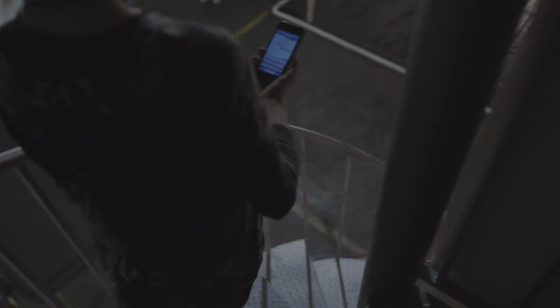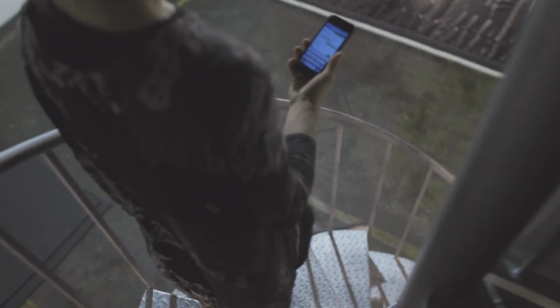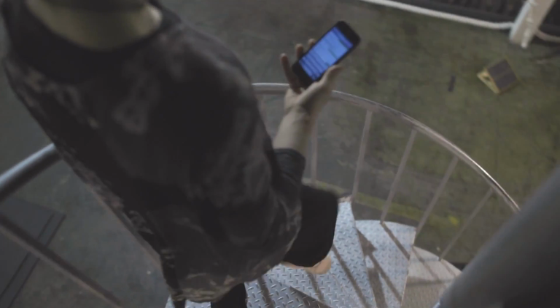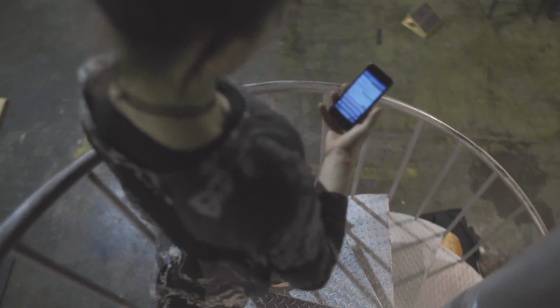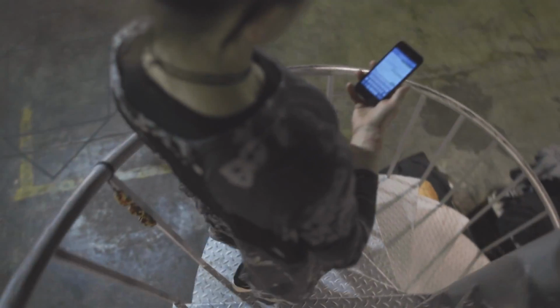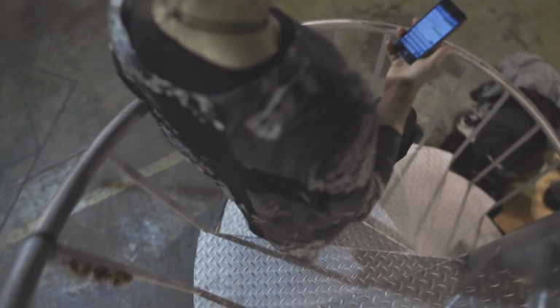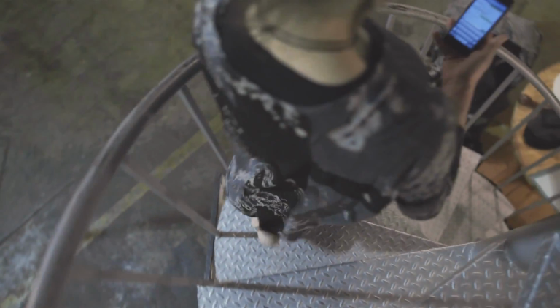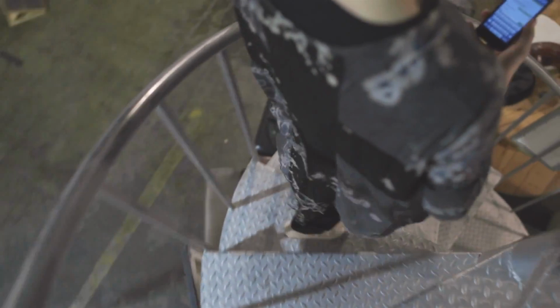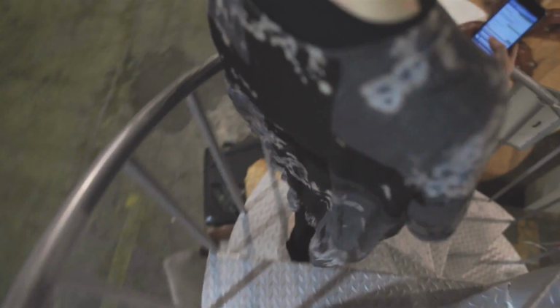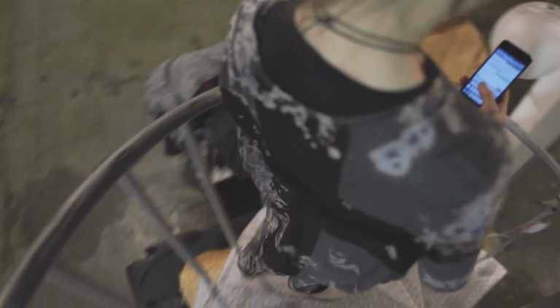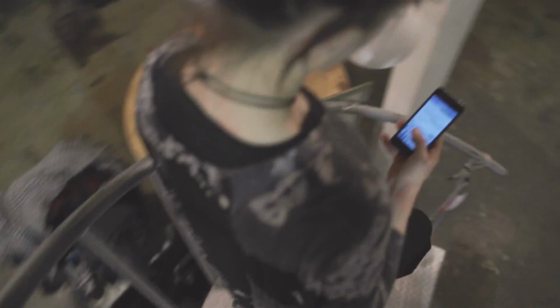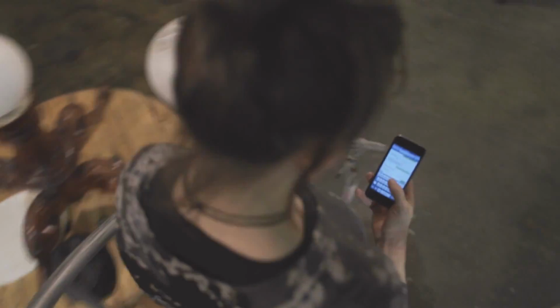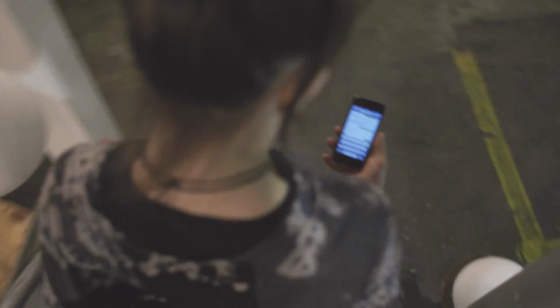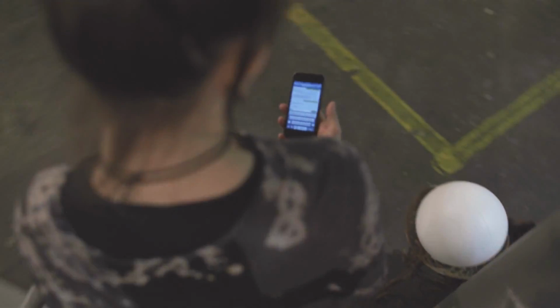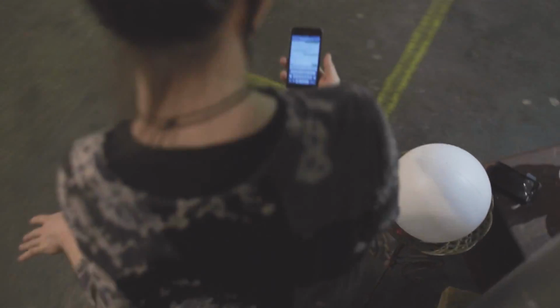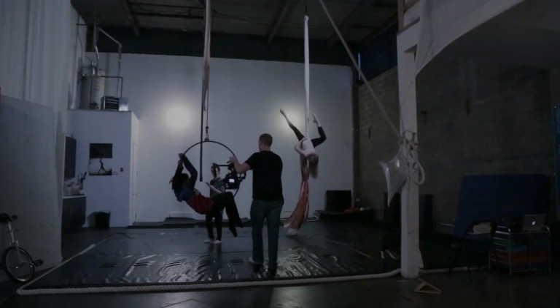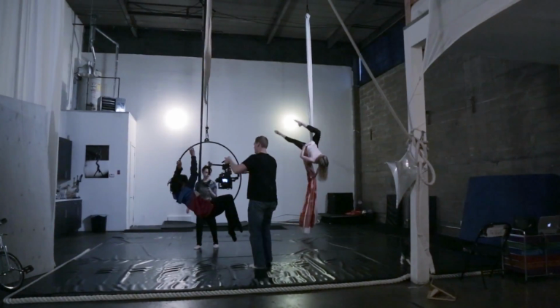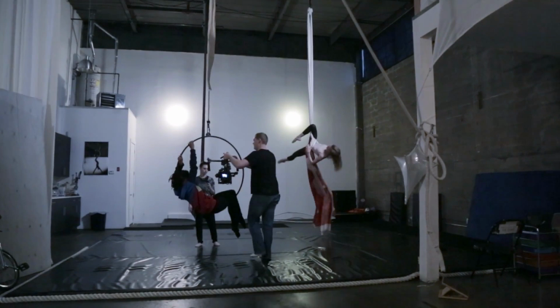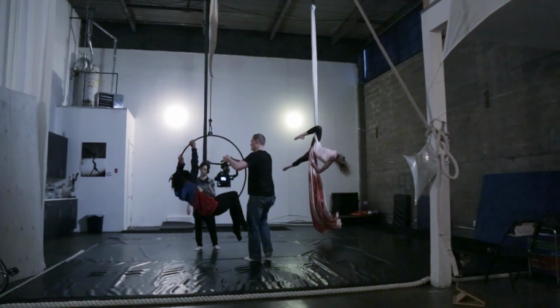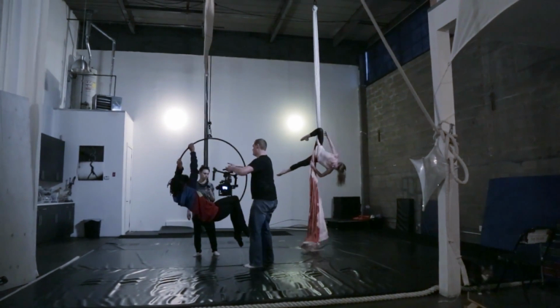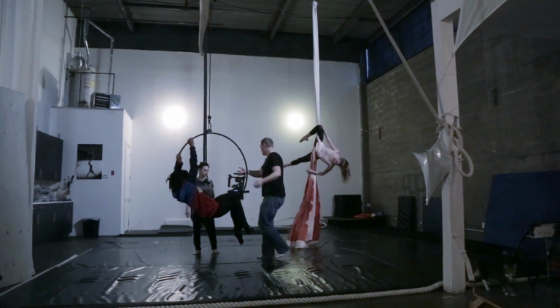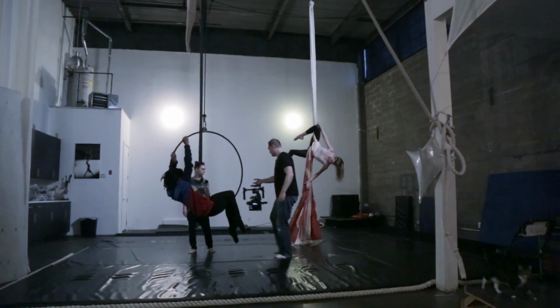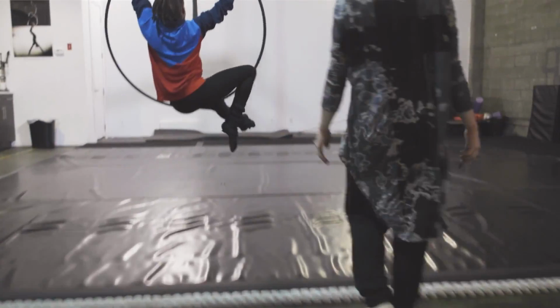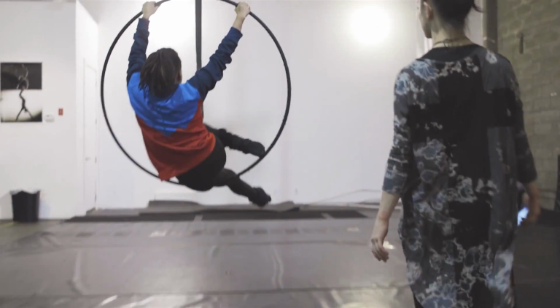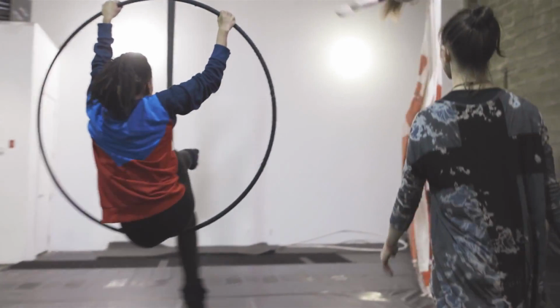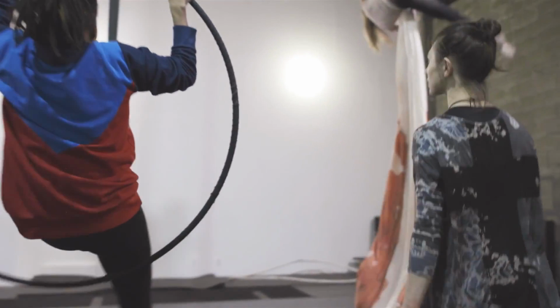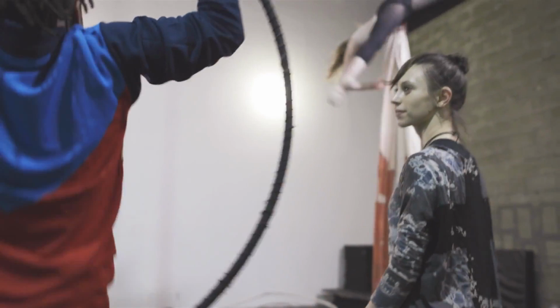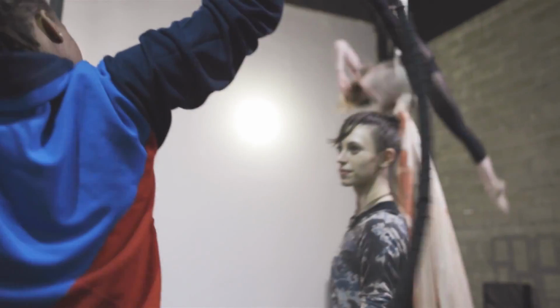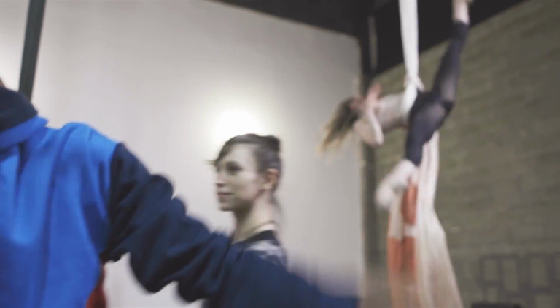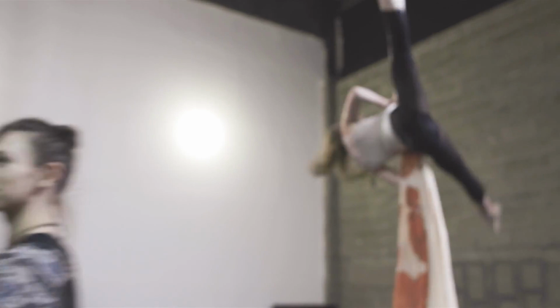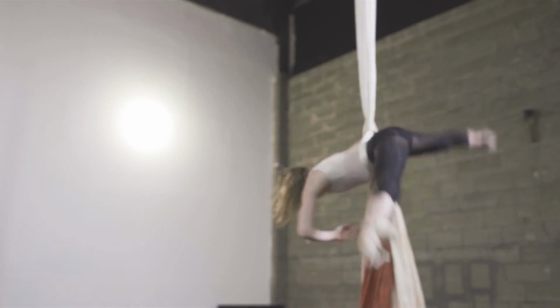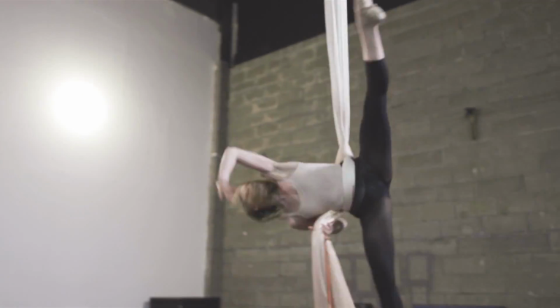And going down this staircase, which was incredibly tight and I could barely fit down just myself — to be able to pull off that shot going down it was pretty cool. And there's the handoff, and you saw the camera move in the behind-the-scenes, but look at how smooth it is here.